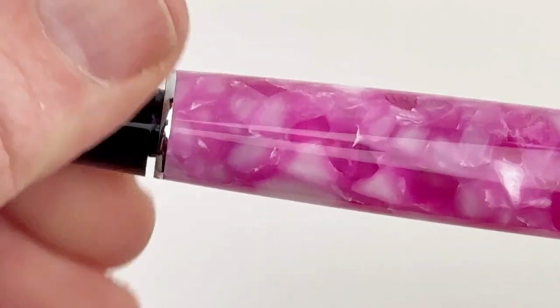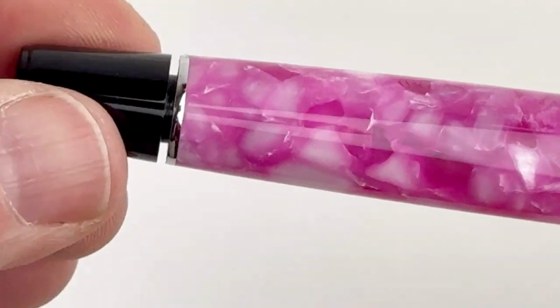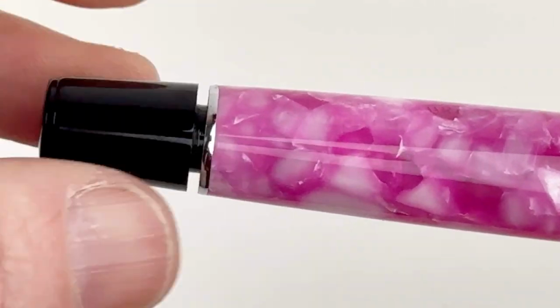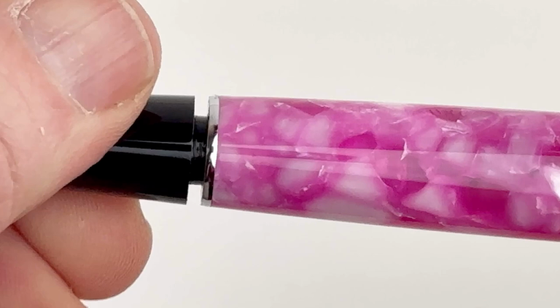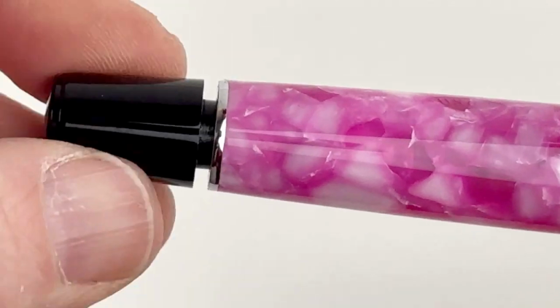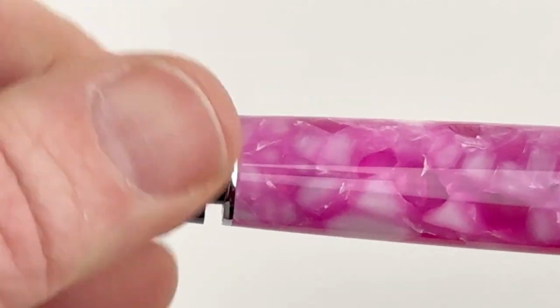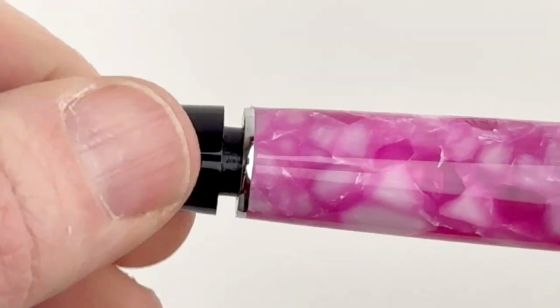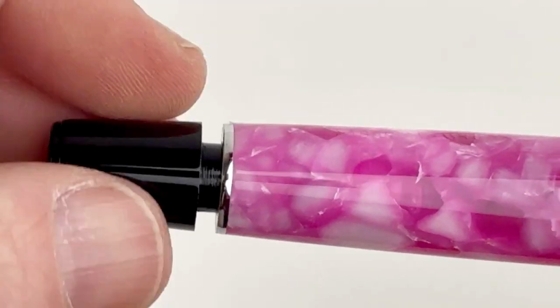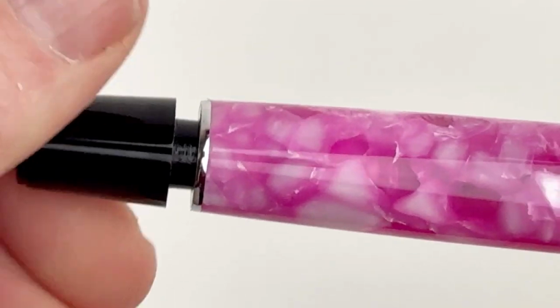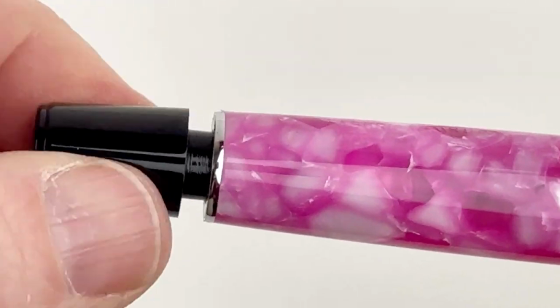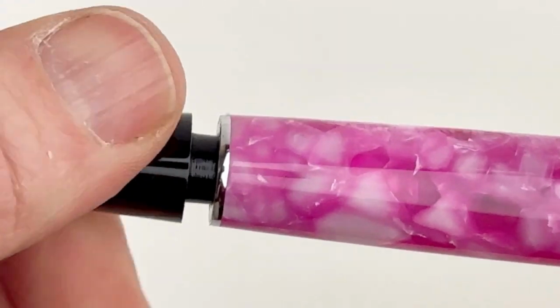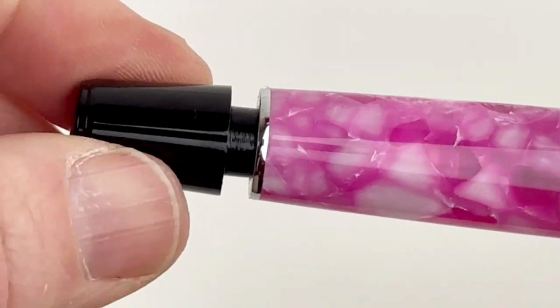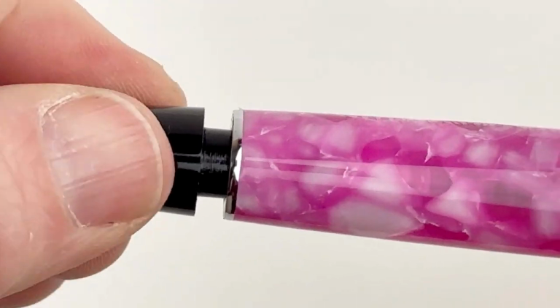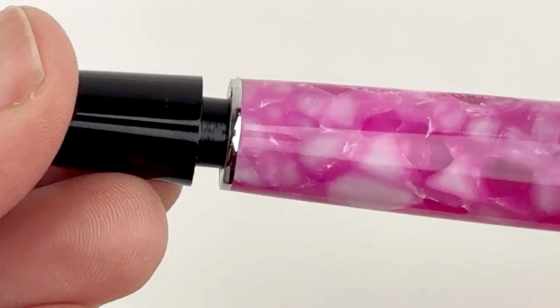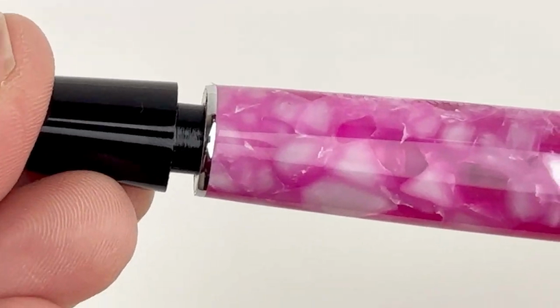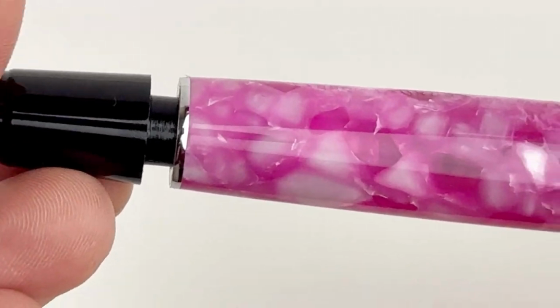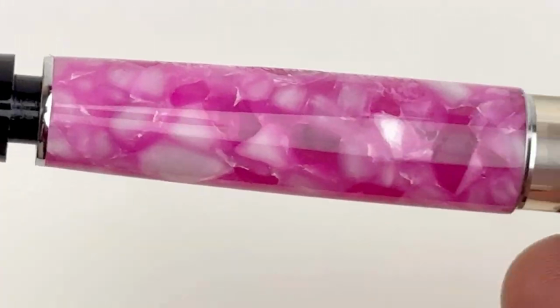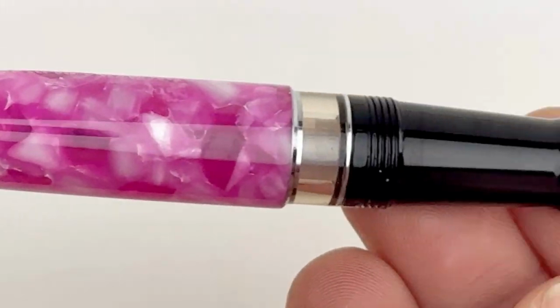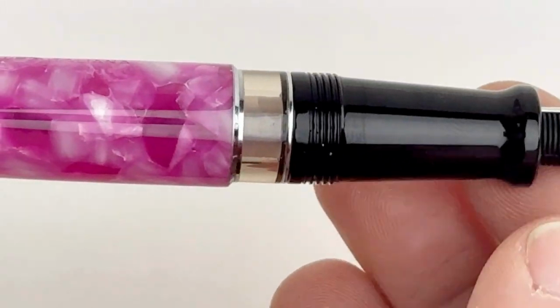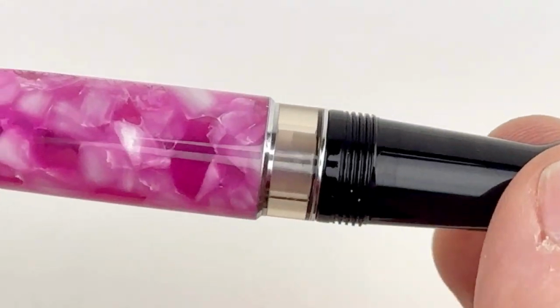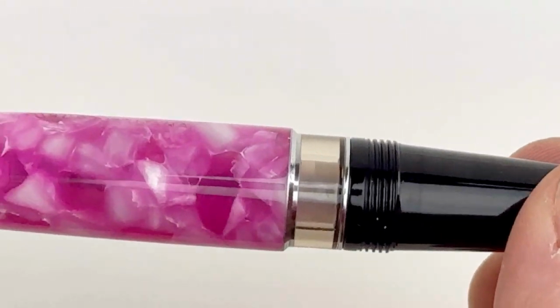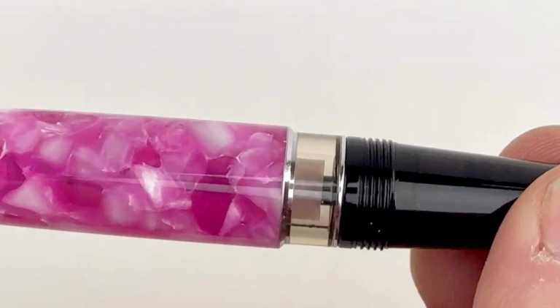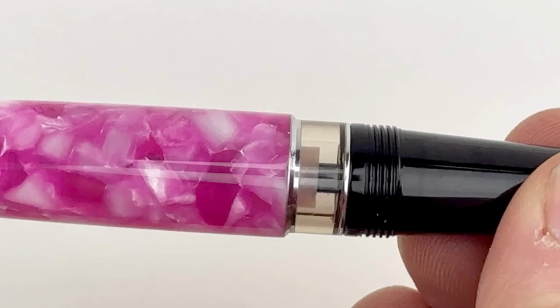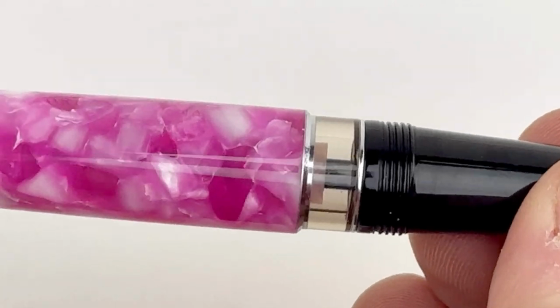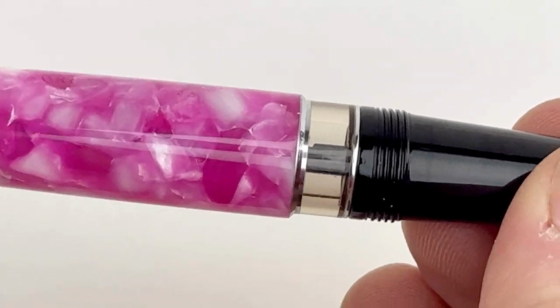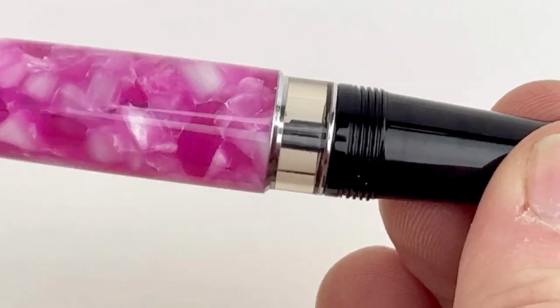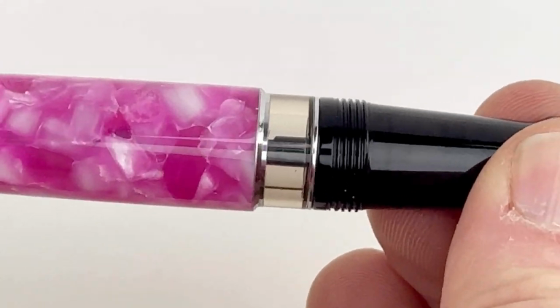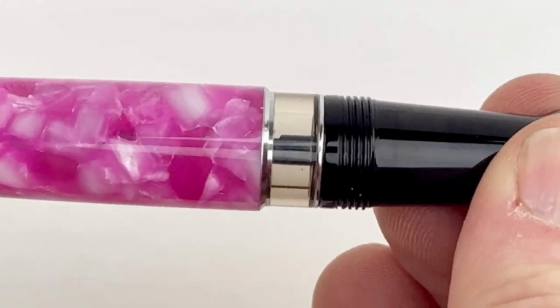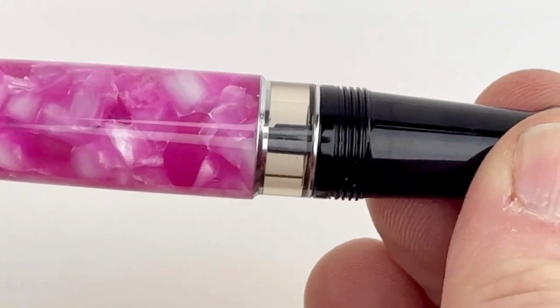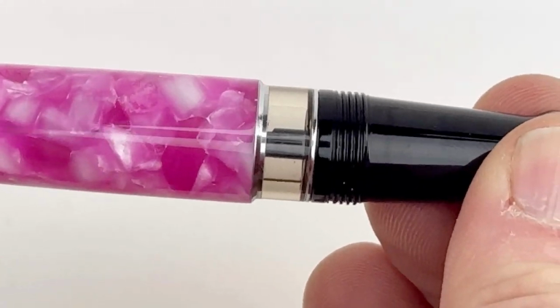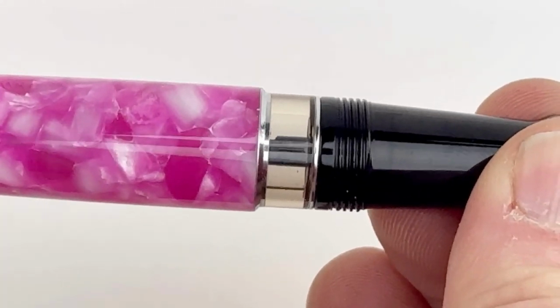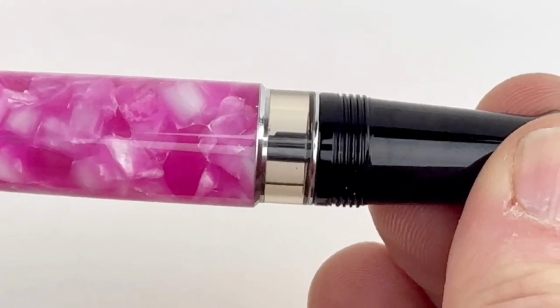In addition to giving you a peek at the inside workings of that piston mechanism, it also lets you see when you're running low on ink, so it's handy and it is entertaining.